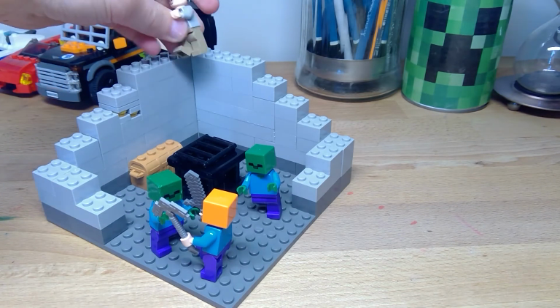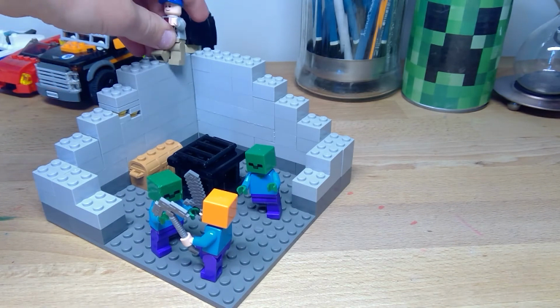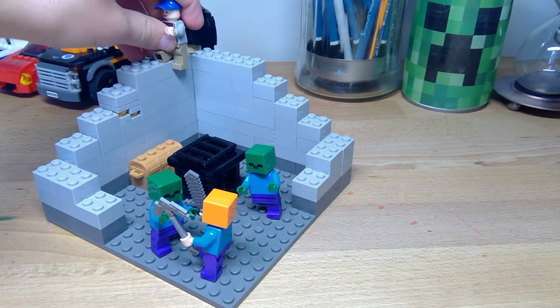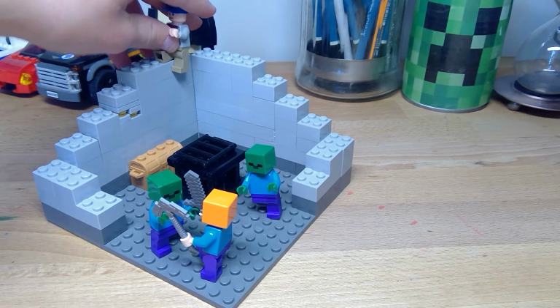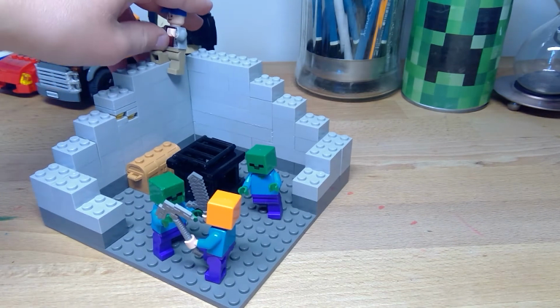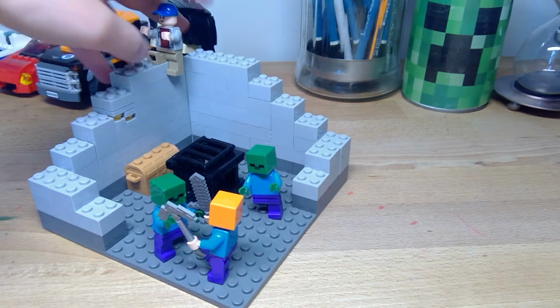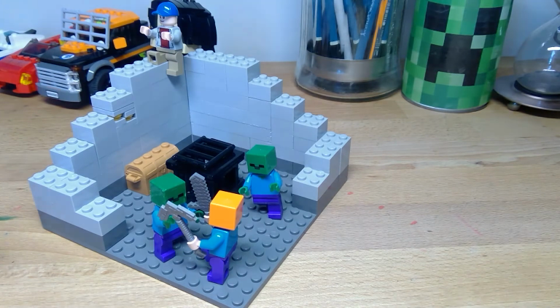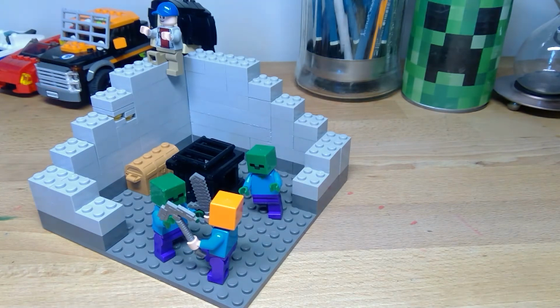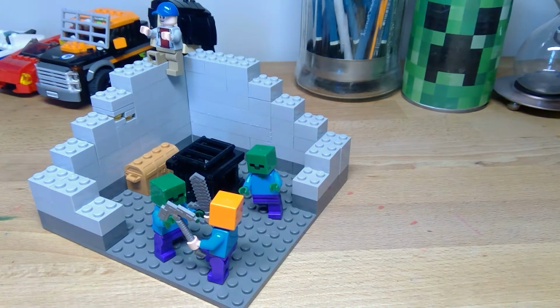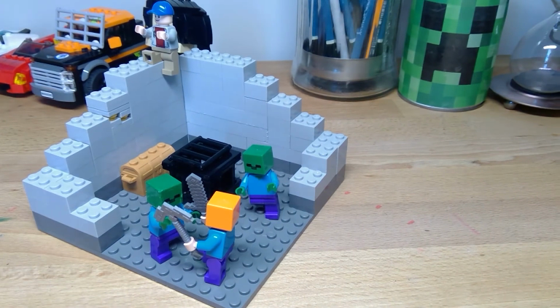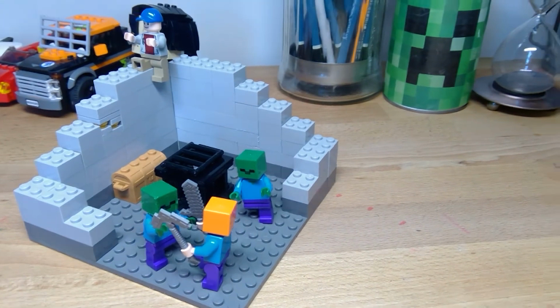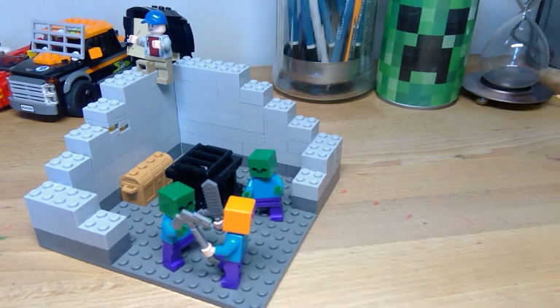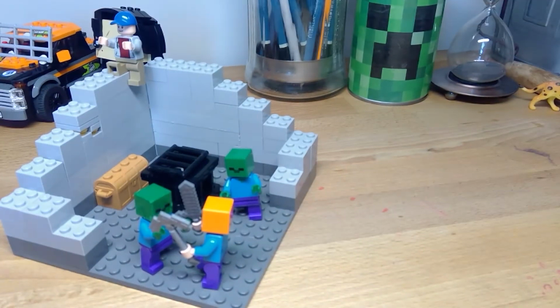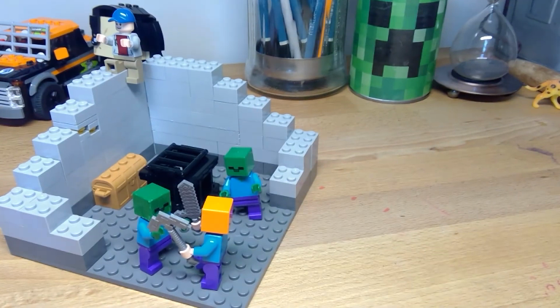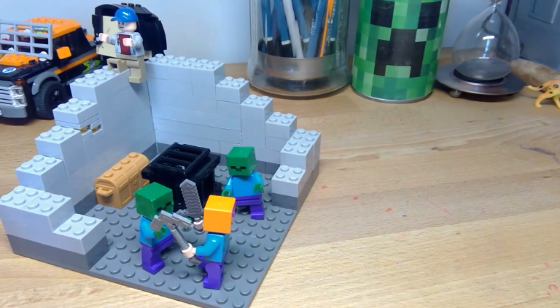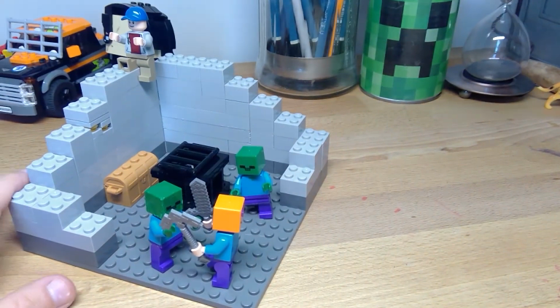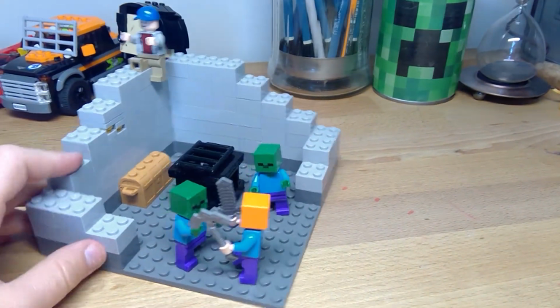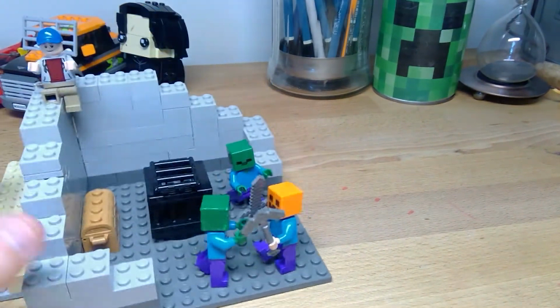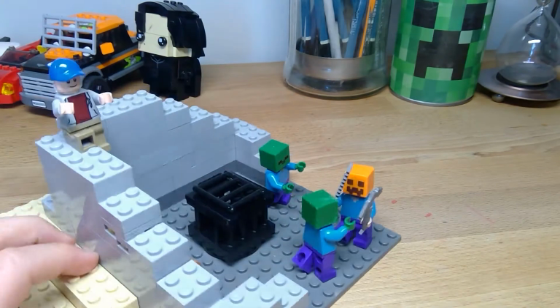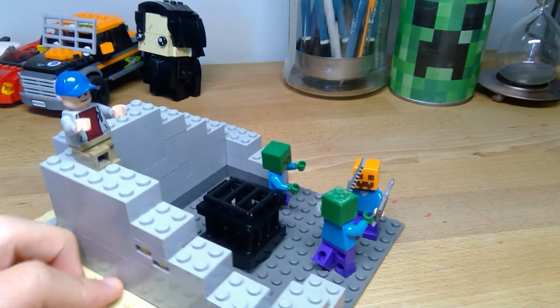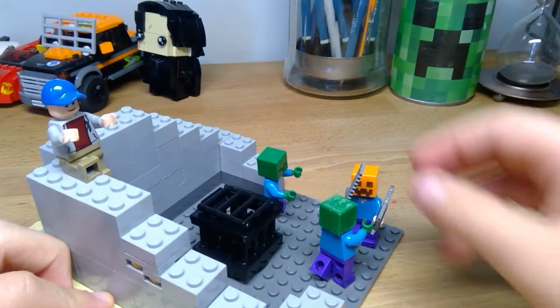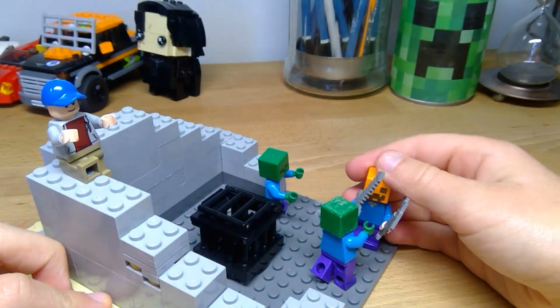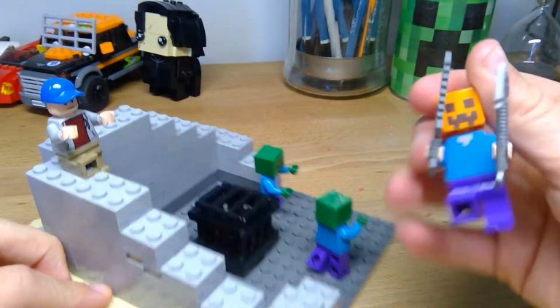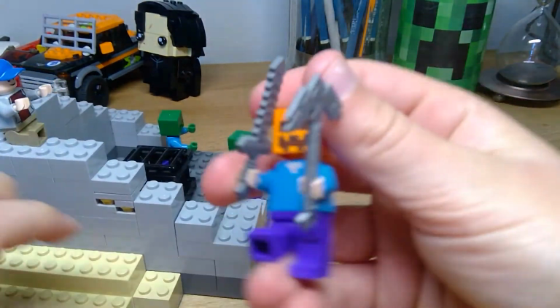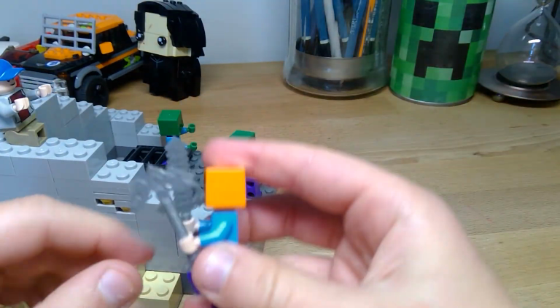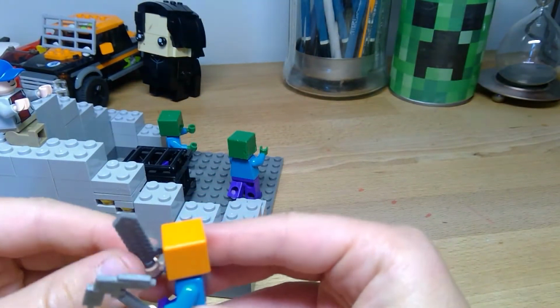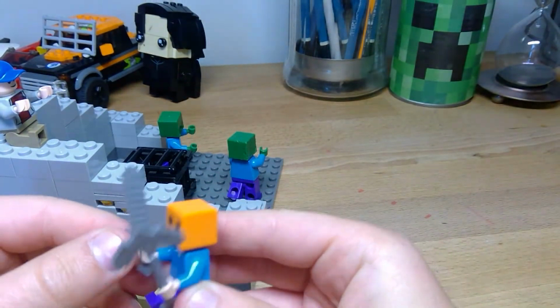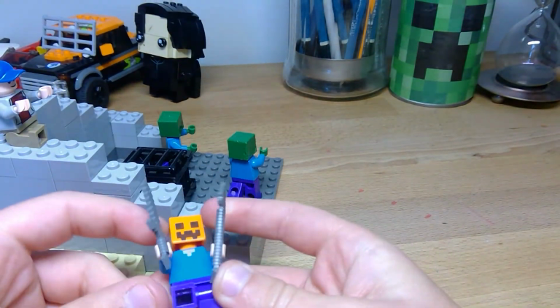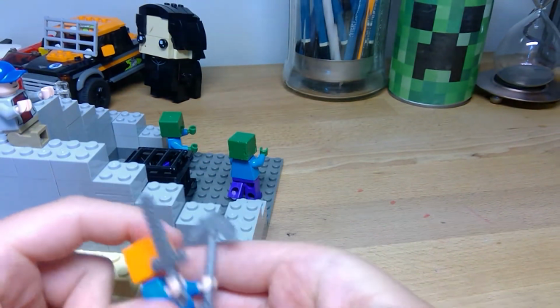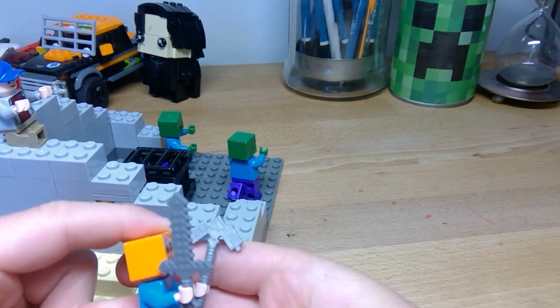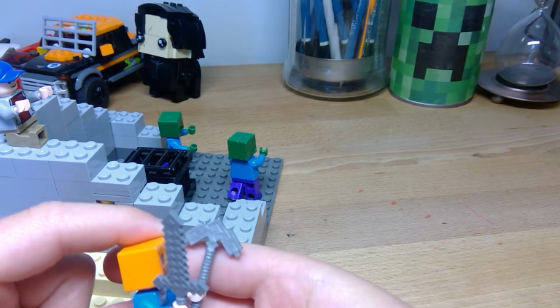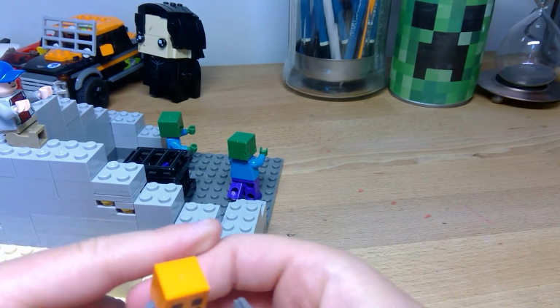I'm just going to be up here chilling on top. In this build that I made, I gave a pumpkin head Steve a stone sword and an iron pickaxe.